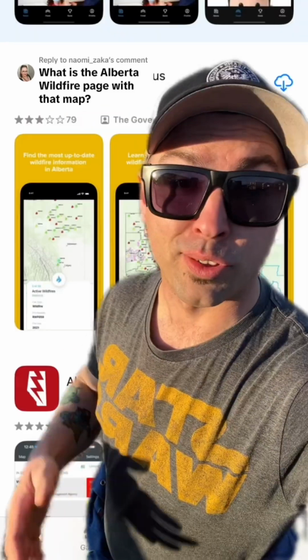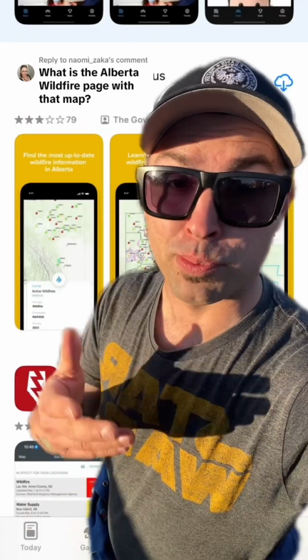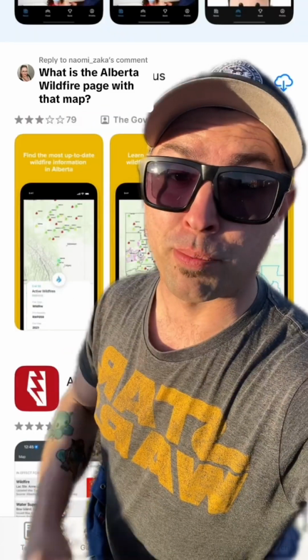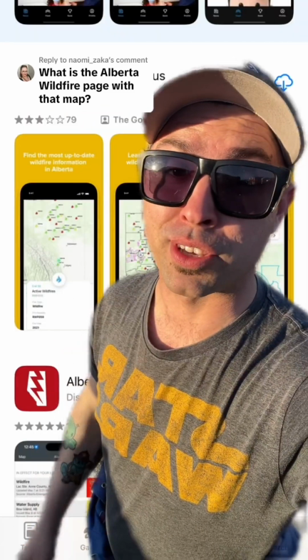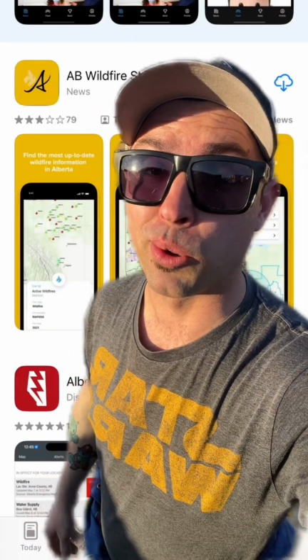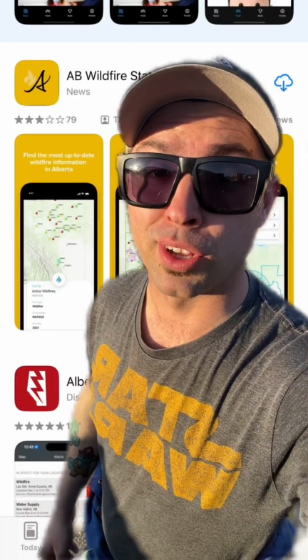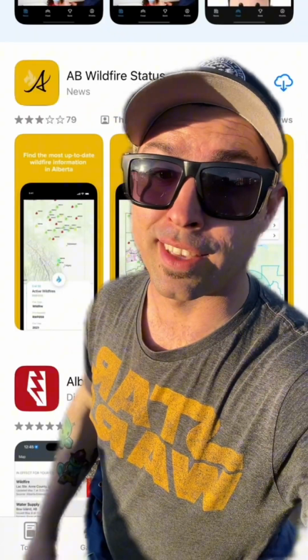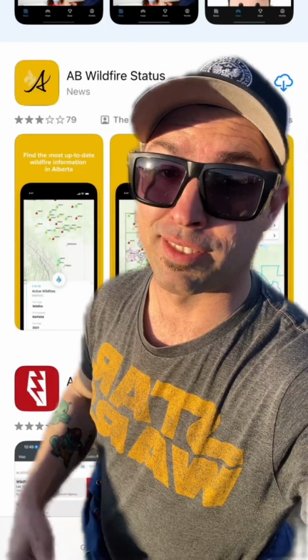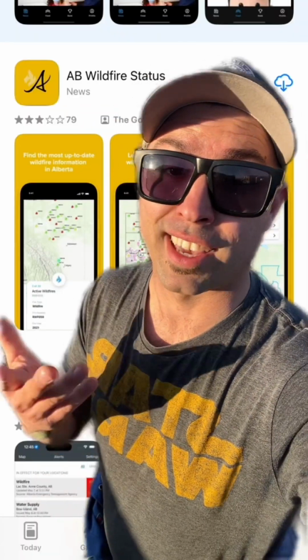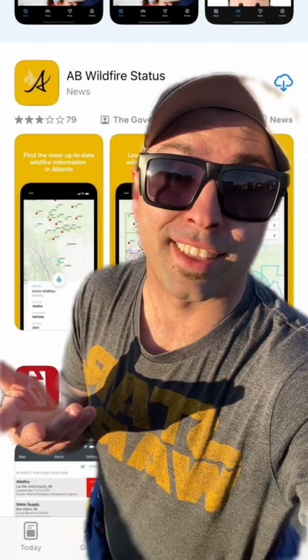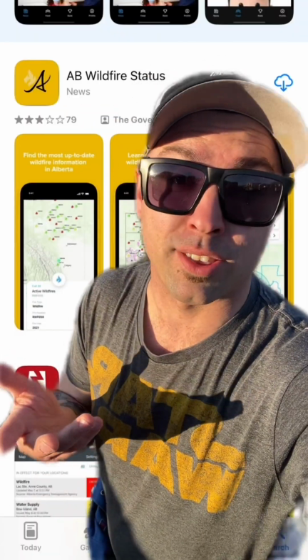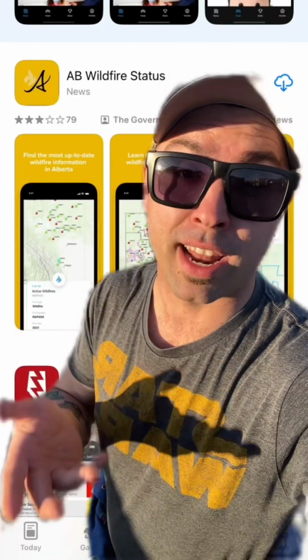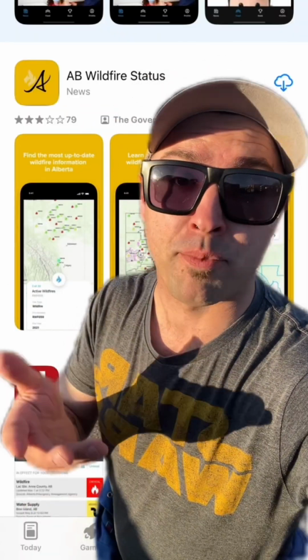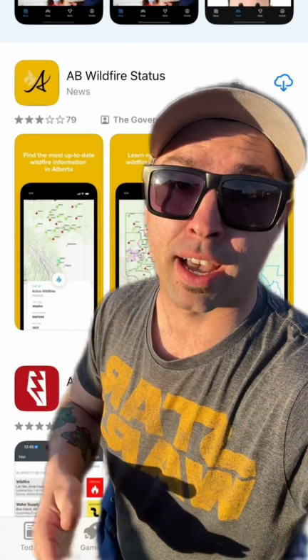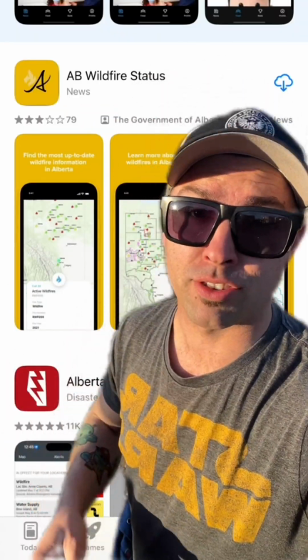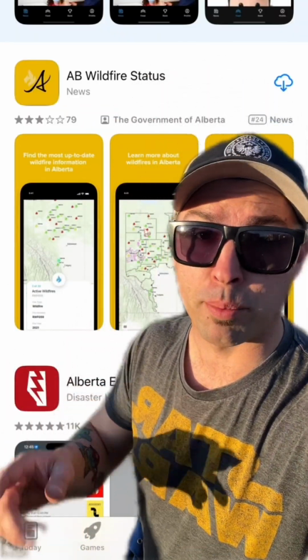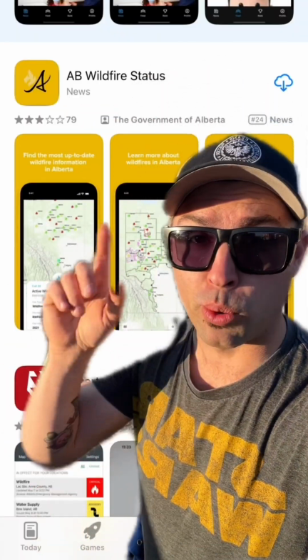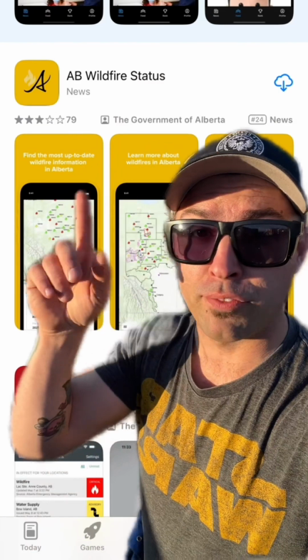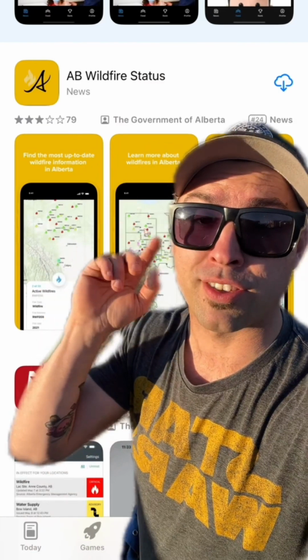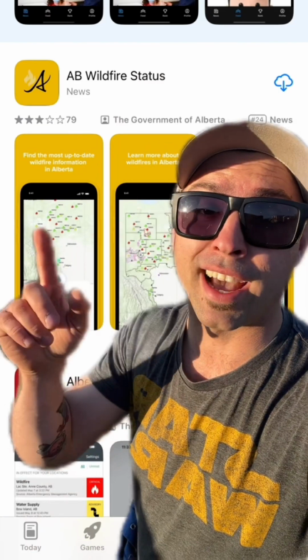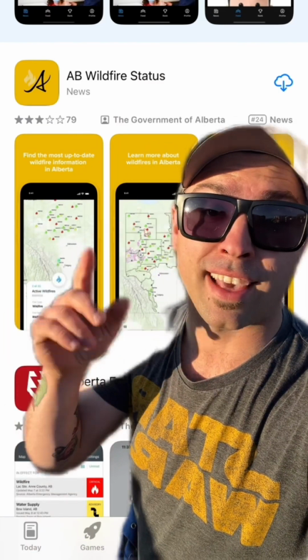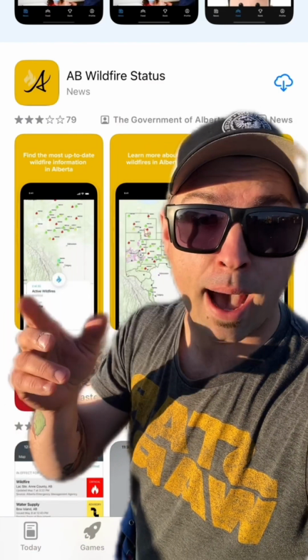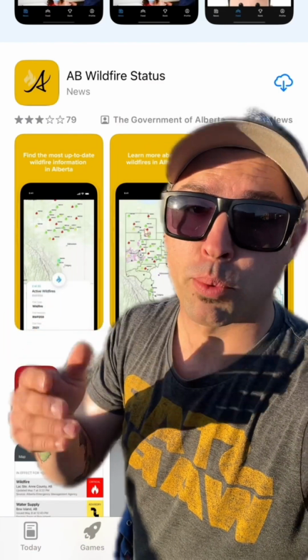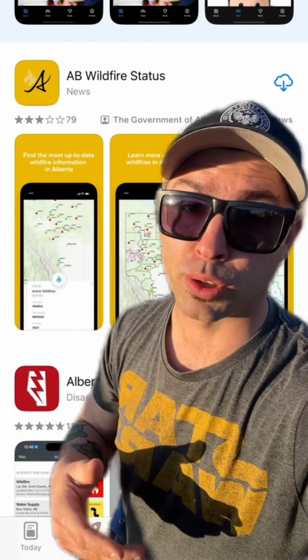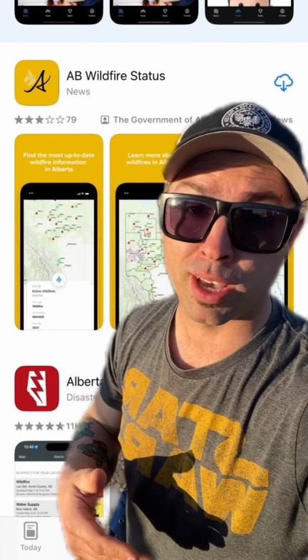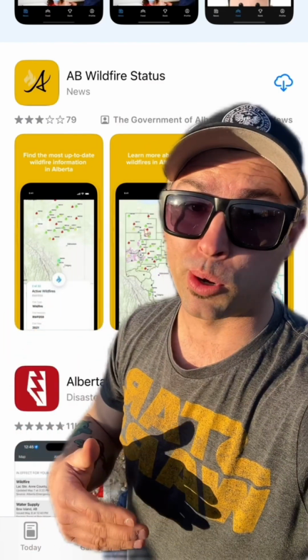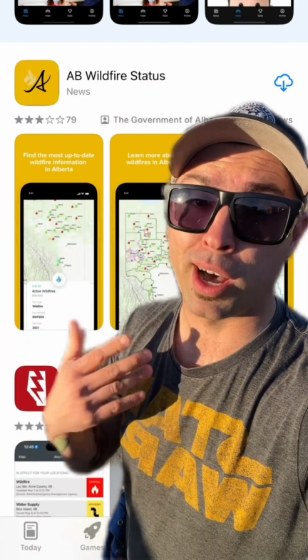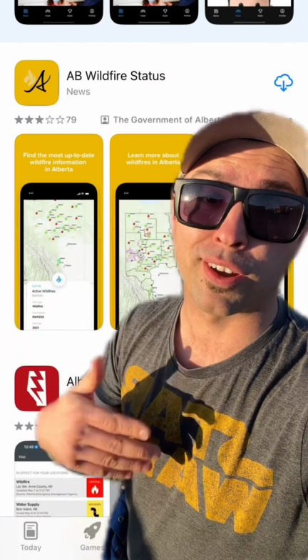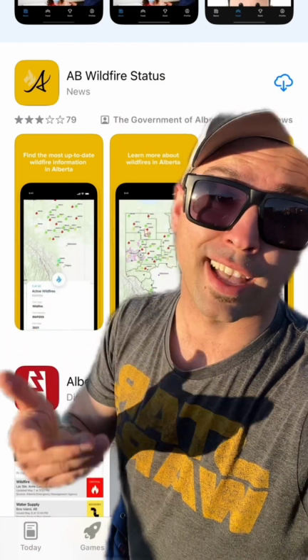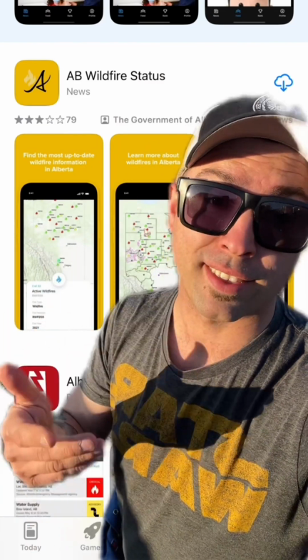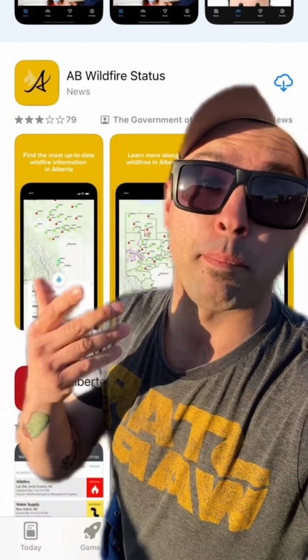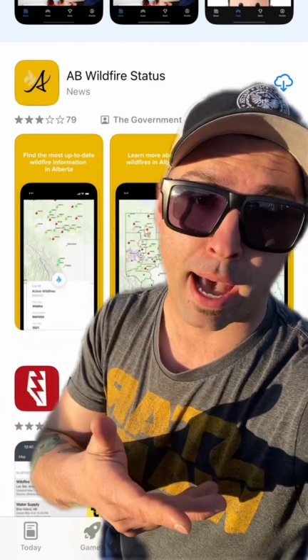Now the first place a person can go and look is, just like anything else, there's an app for that. There's the Alberta Wildfire Status app, which includes the Alberta Wildfire Status map.